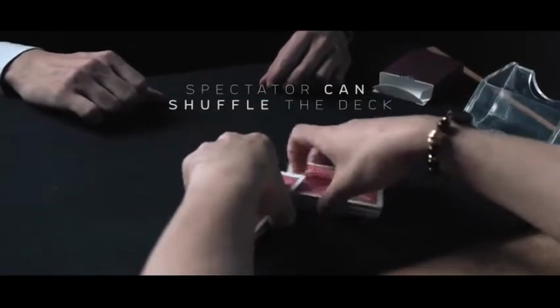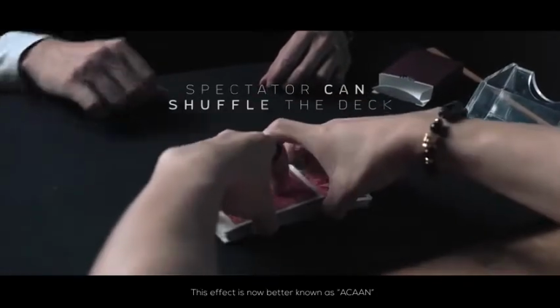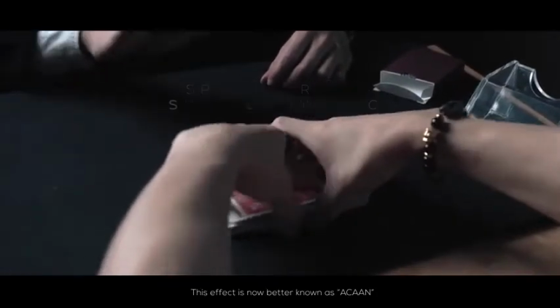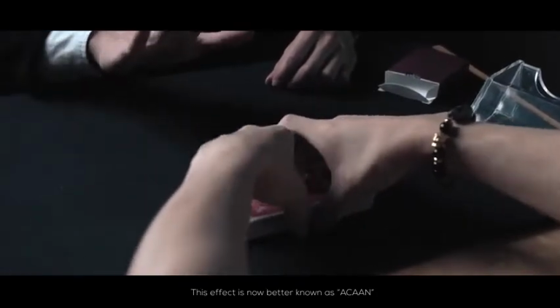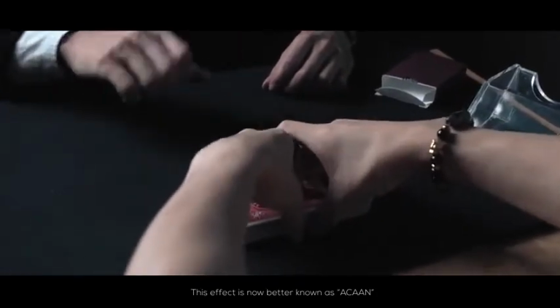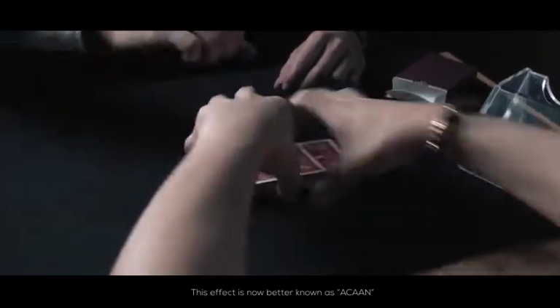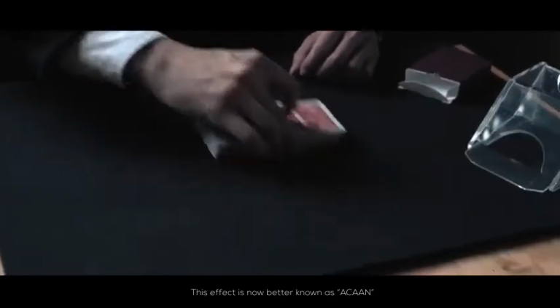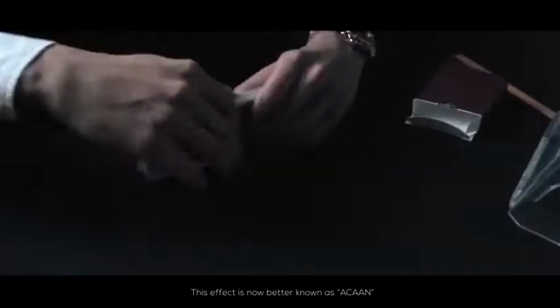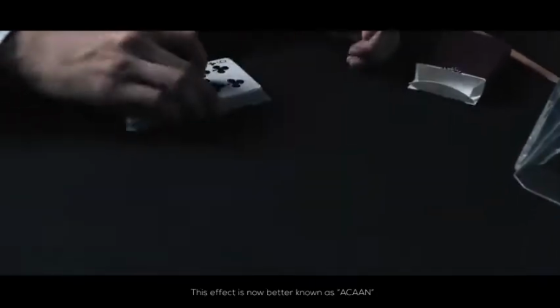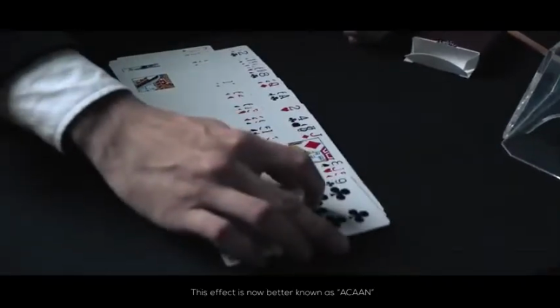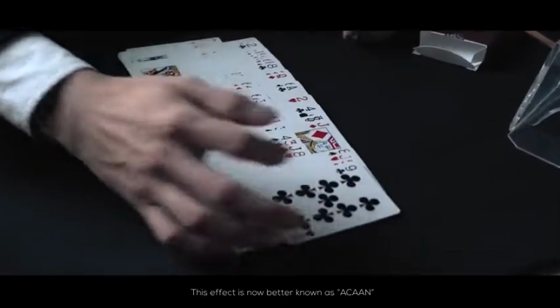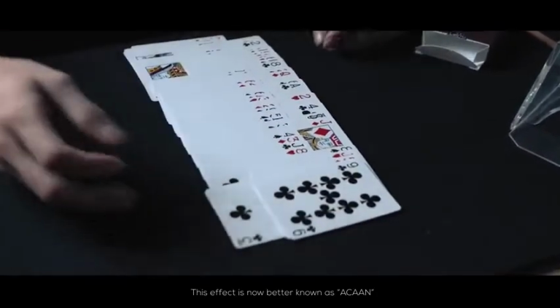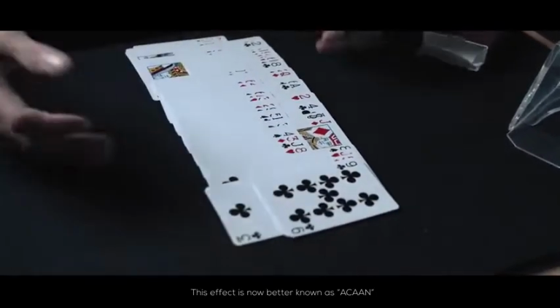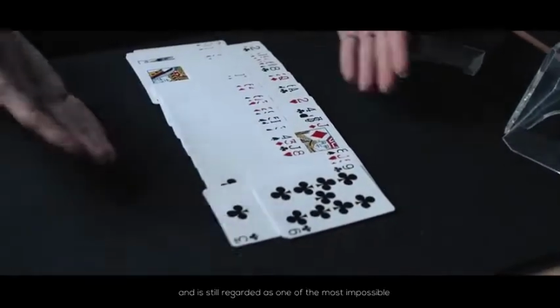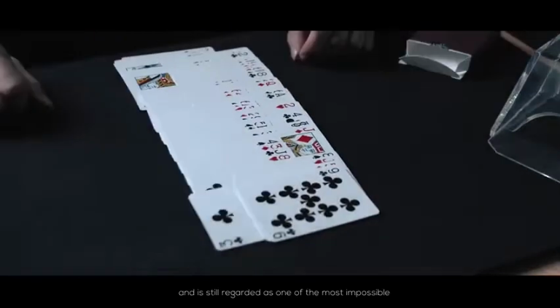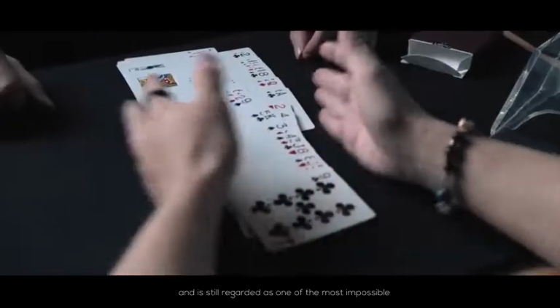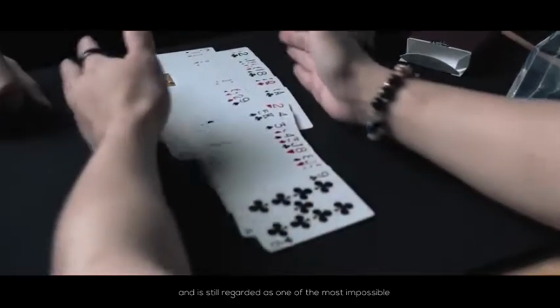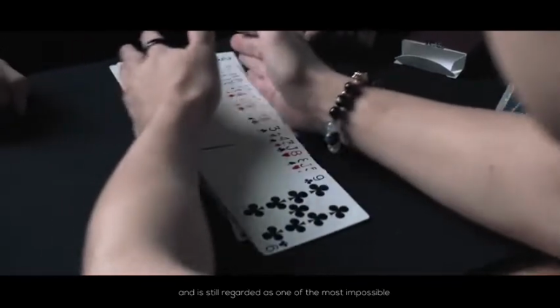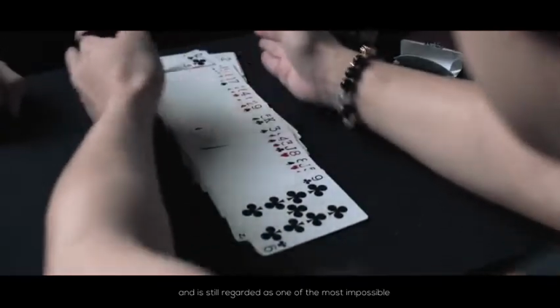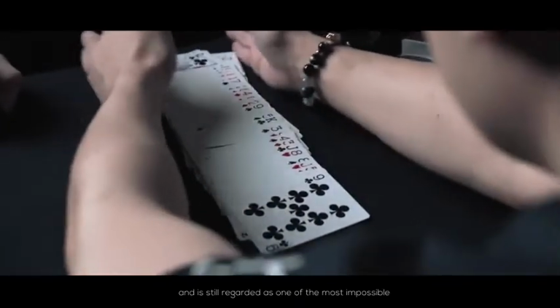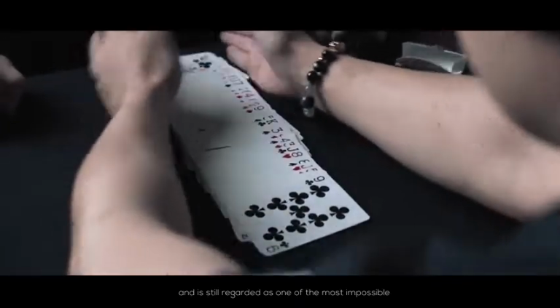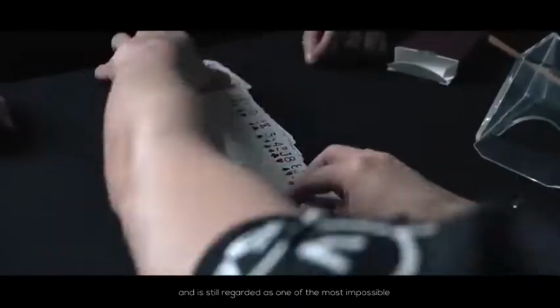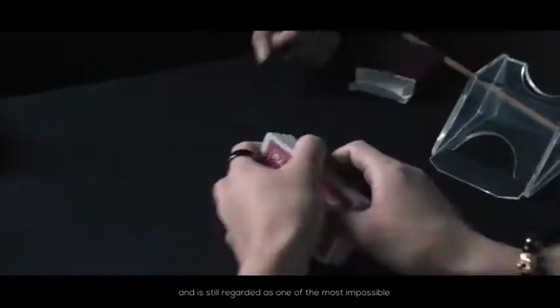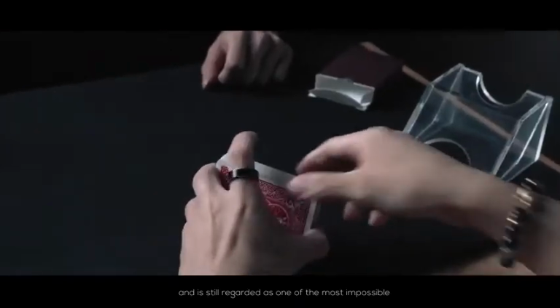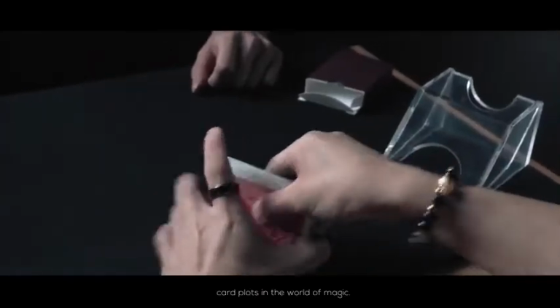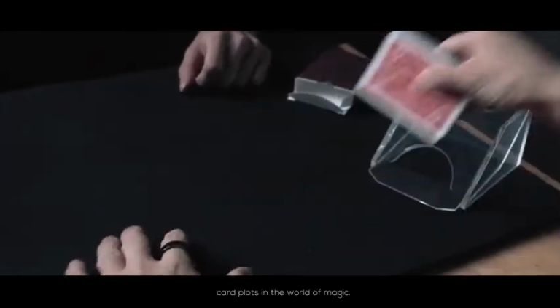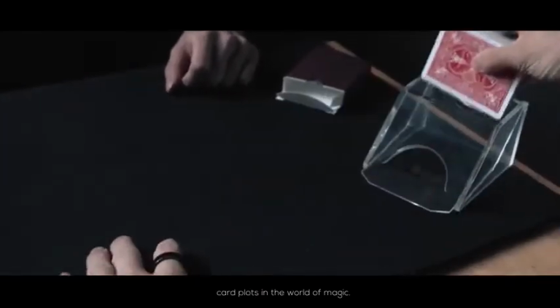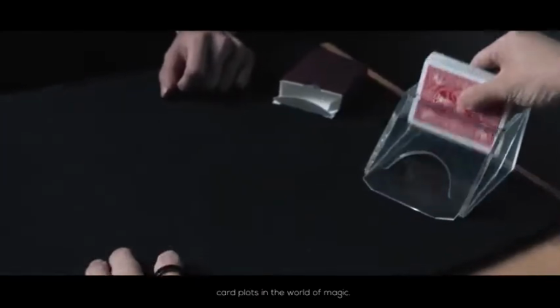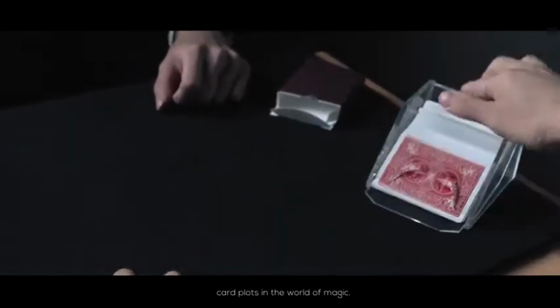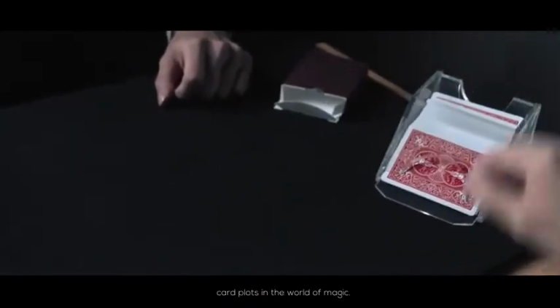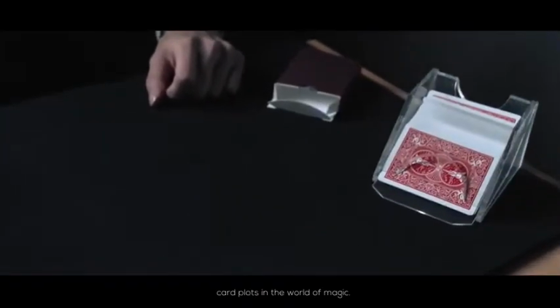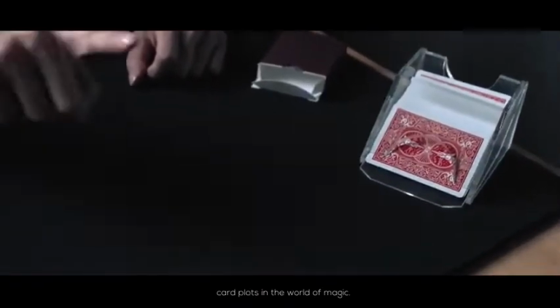This effect is now better known as Hakan and is still regarded as one of the most impossible card plots in the world of magic.